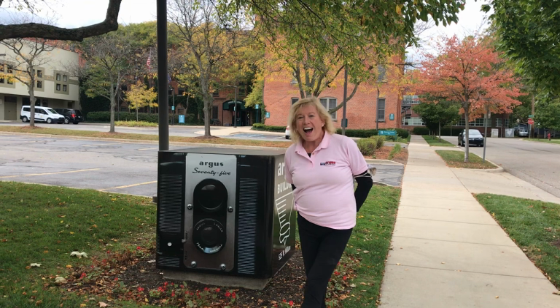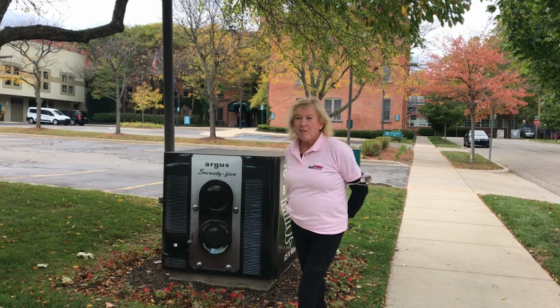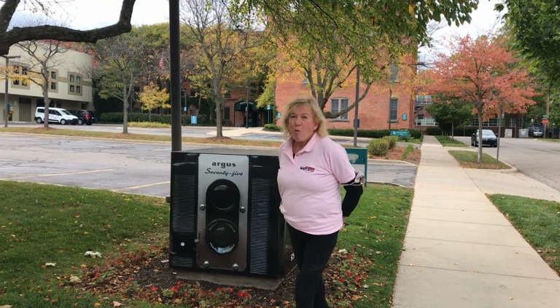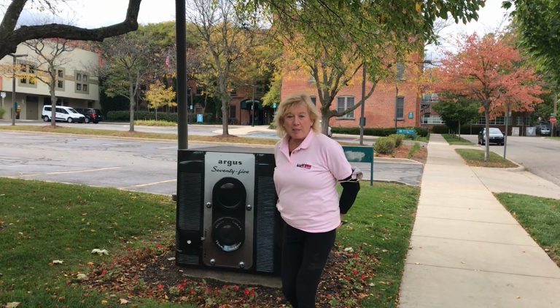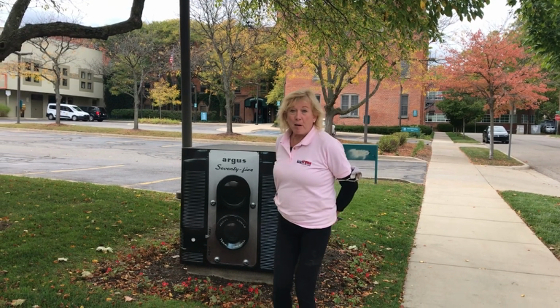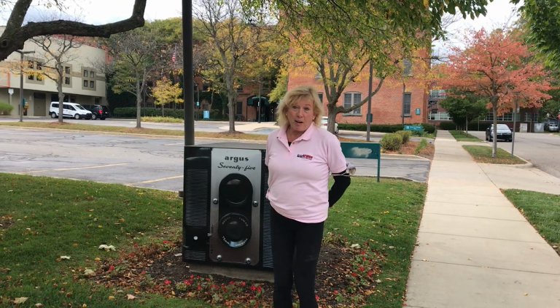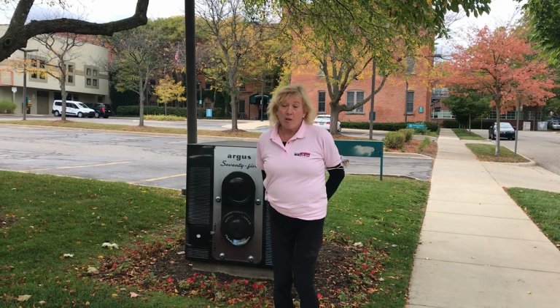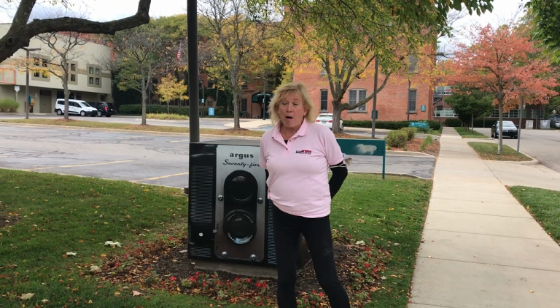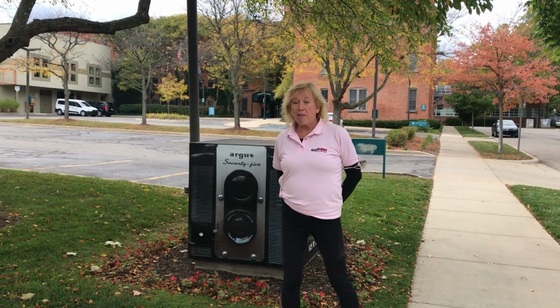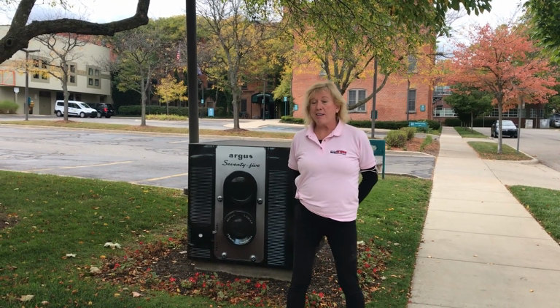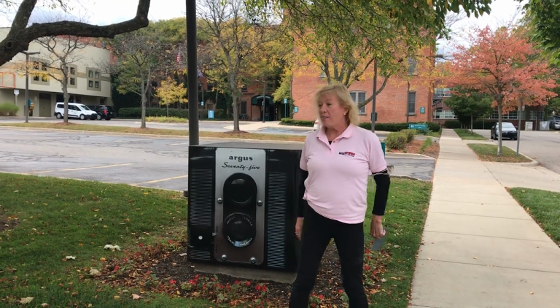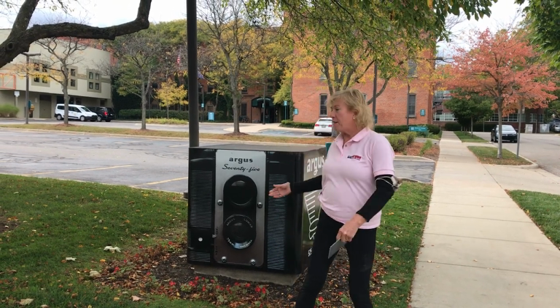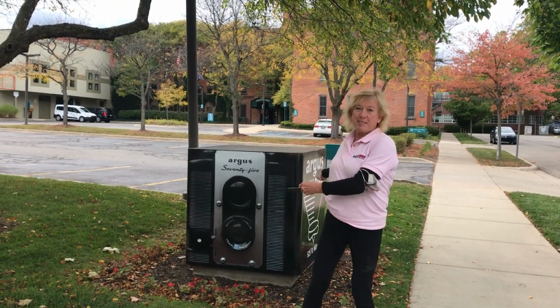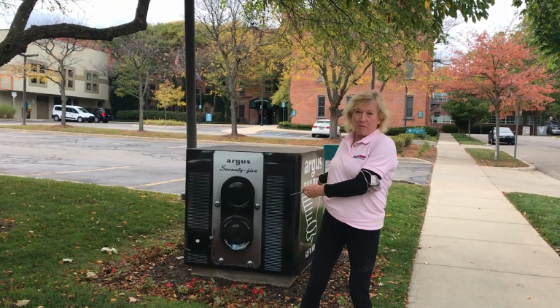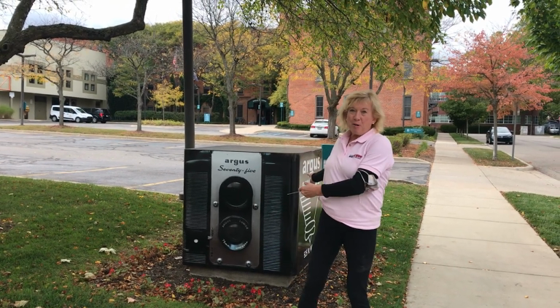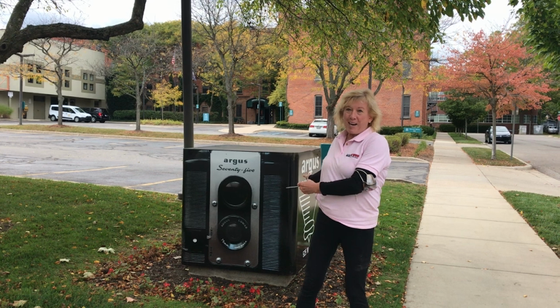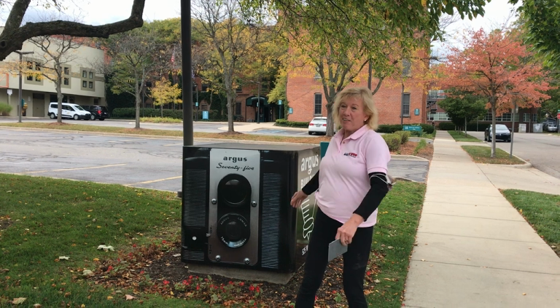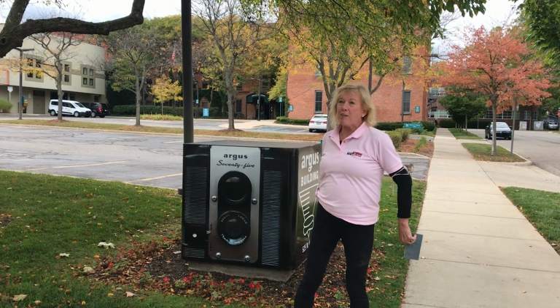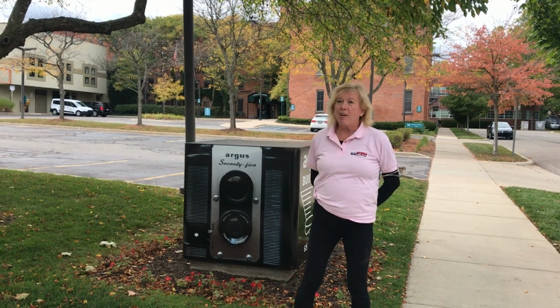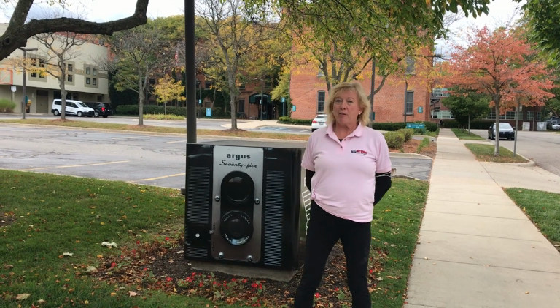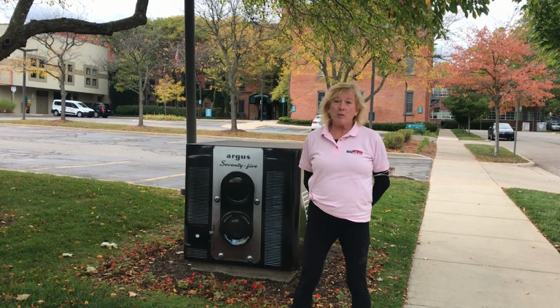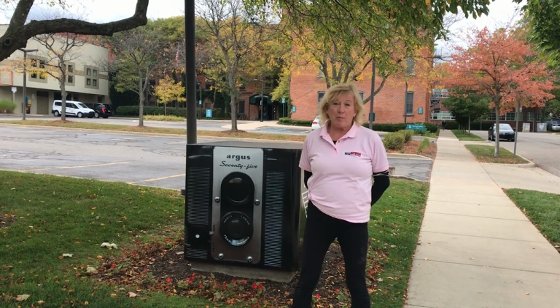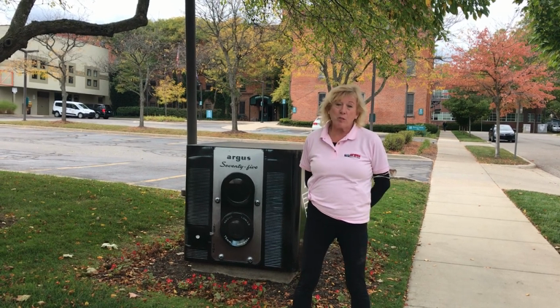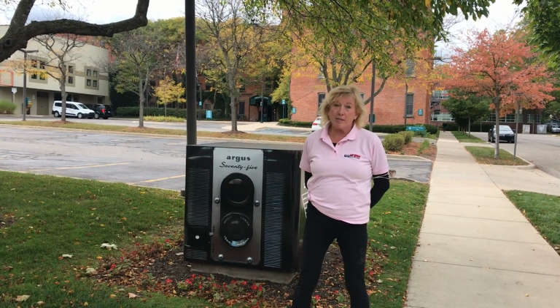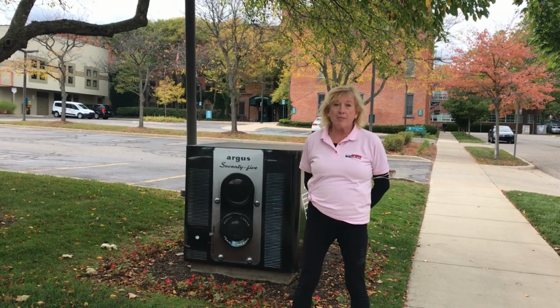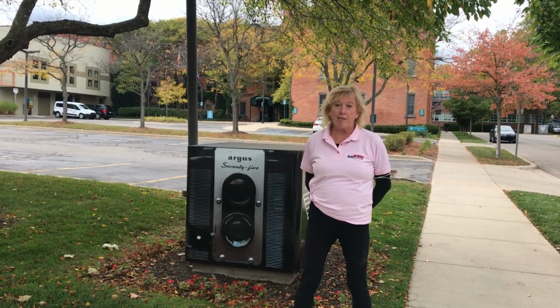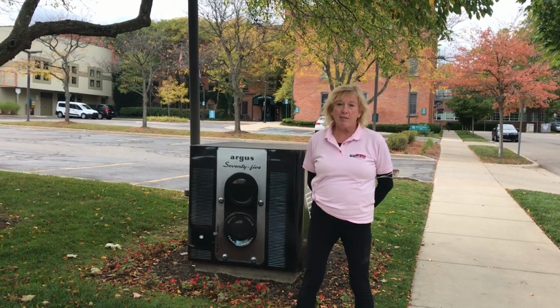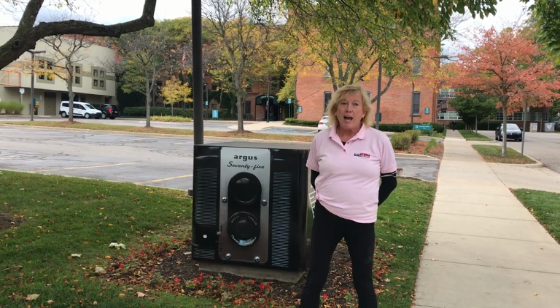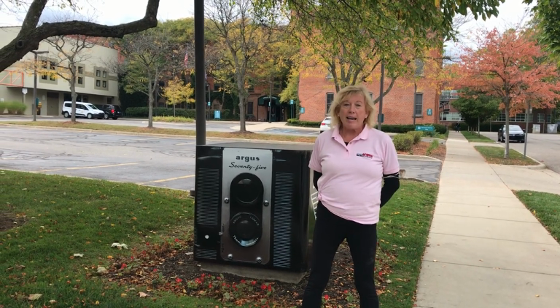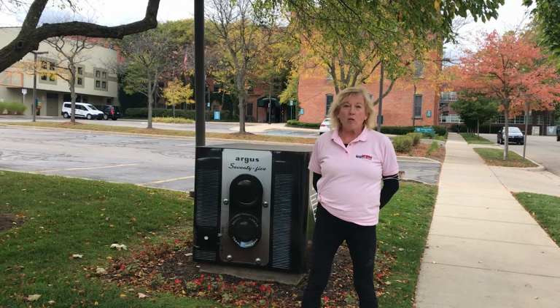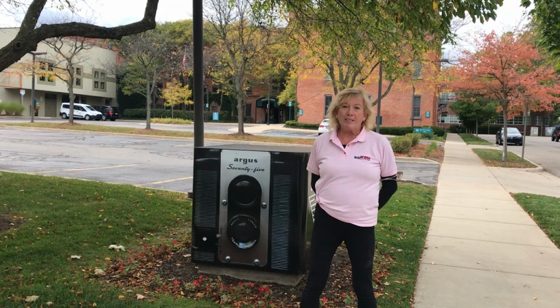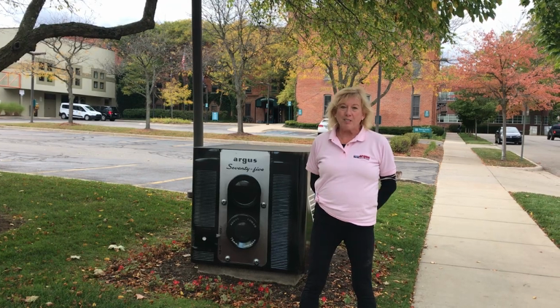Welcome to Ann Arbor, the home, among other things, of the Argus Museum. We're standing on the corner of 3rd and West Williams, which is west of downtown, in the Old Westside District.